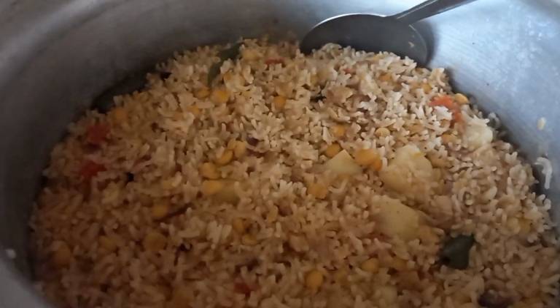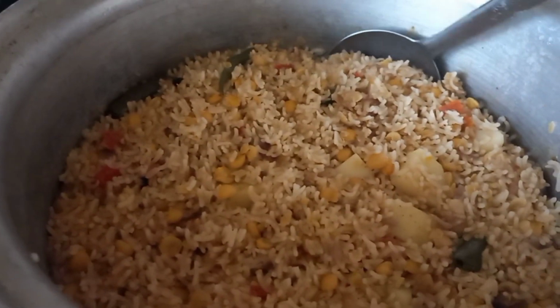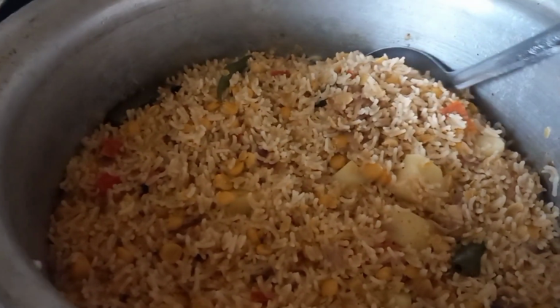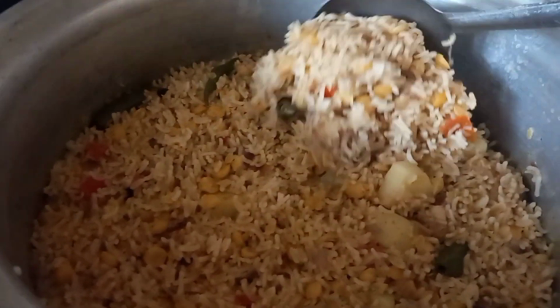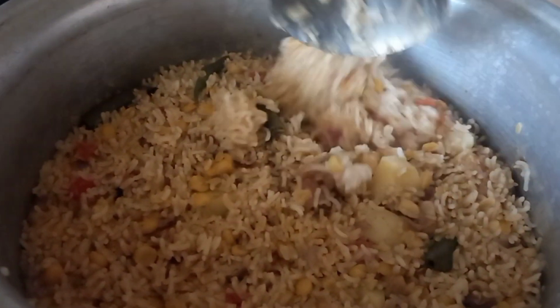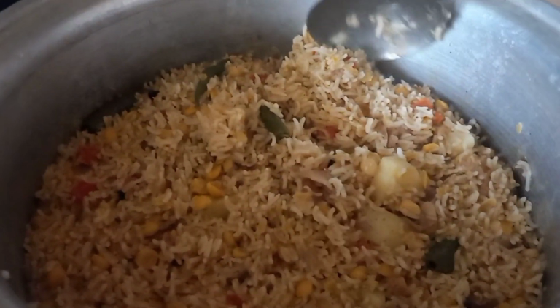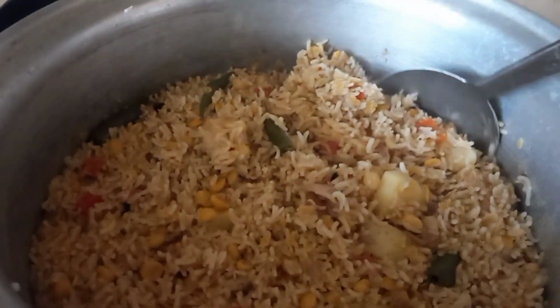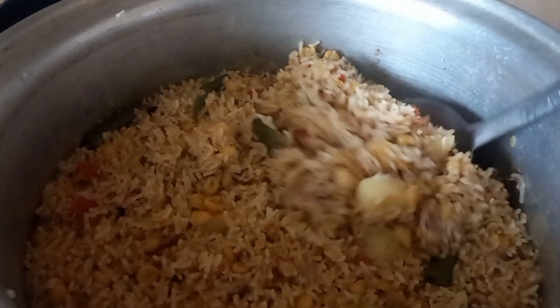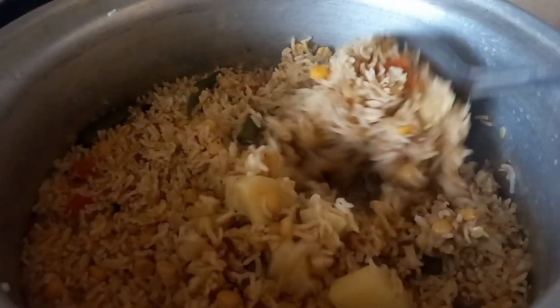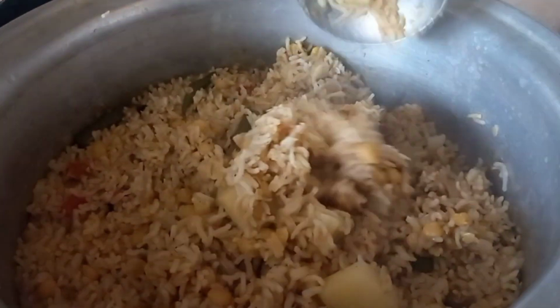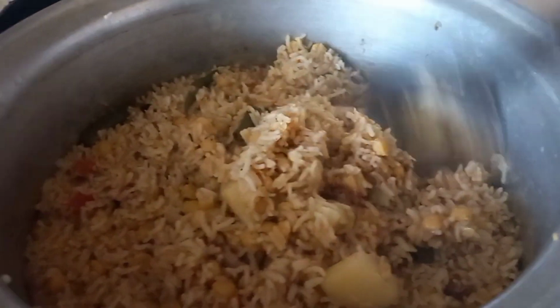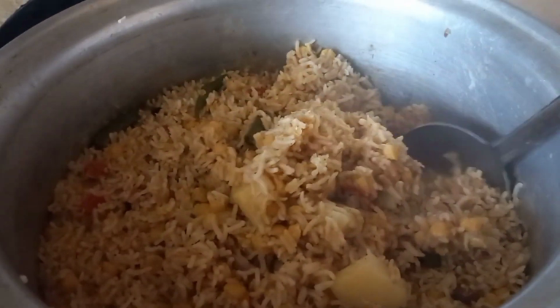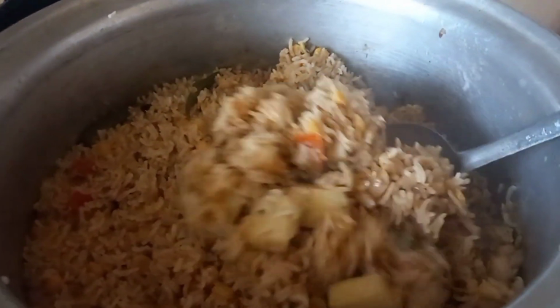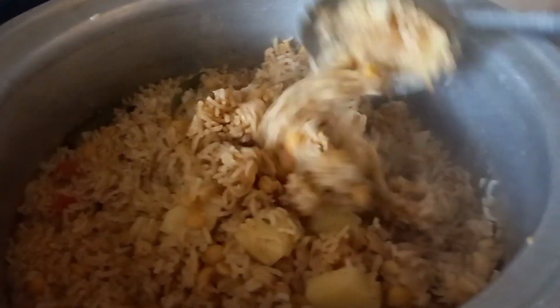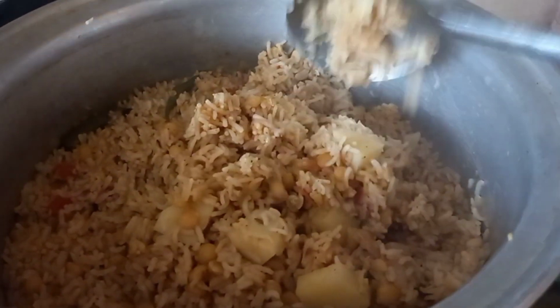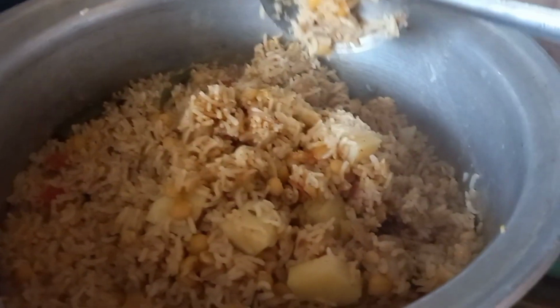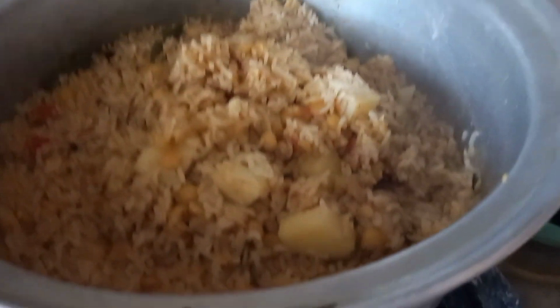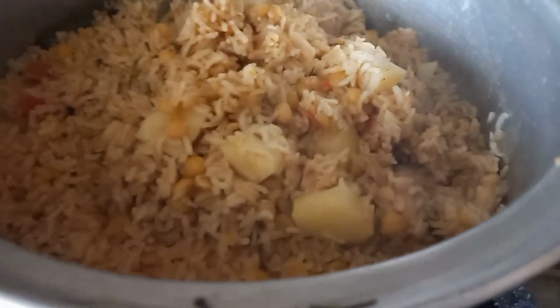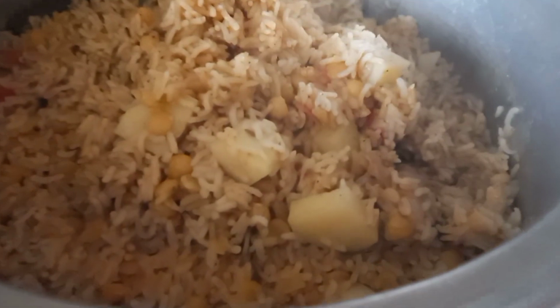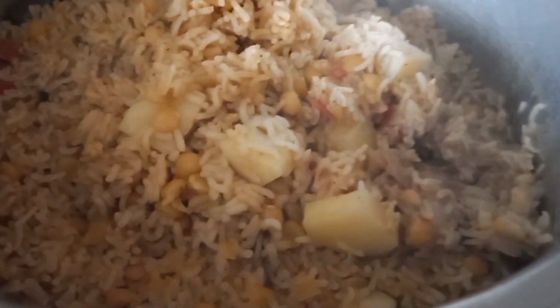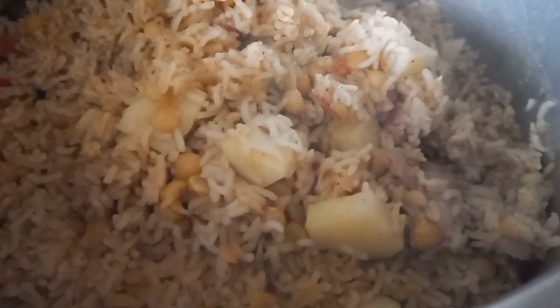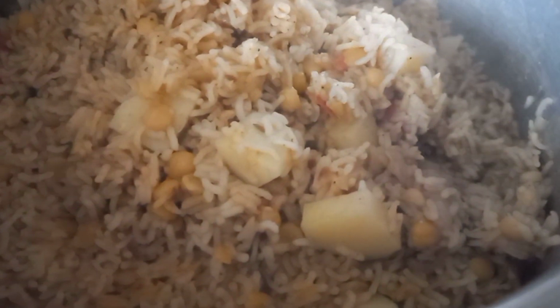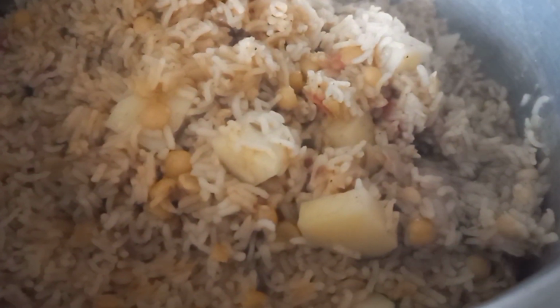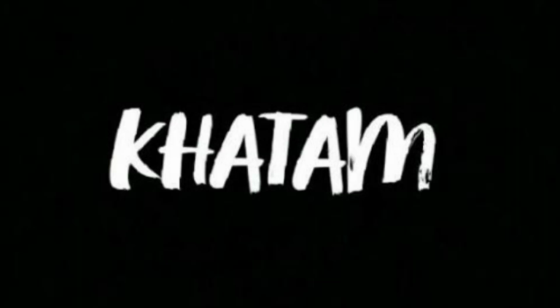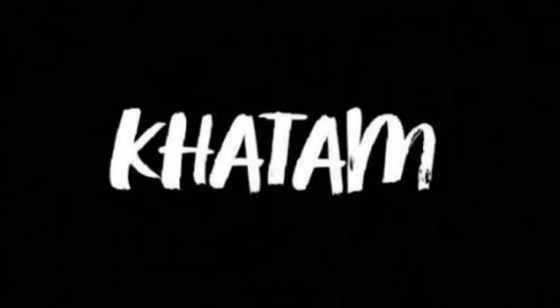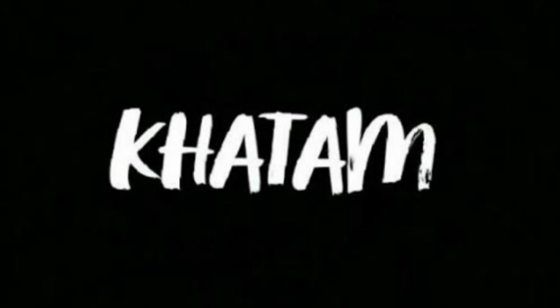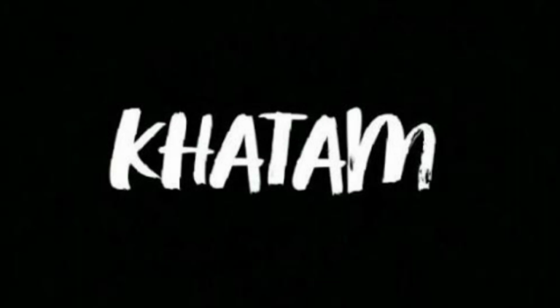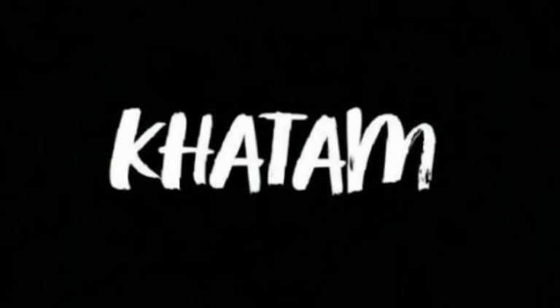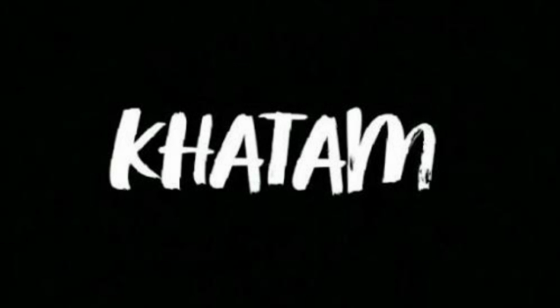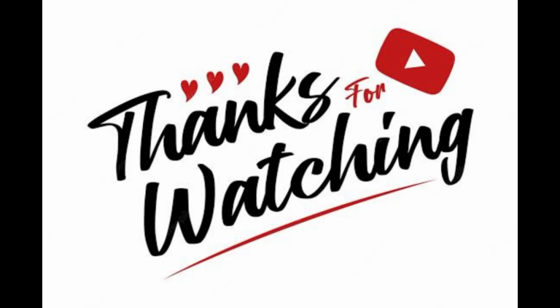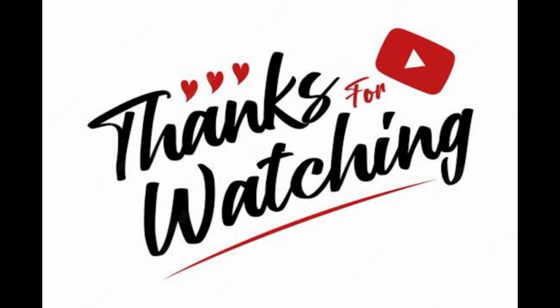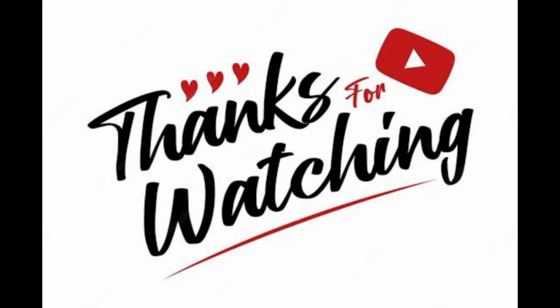I just want to say one thing to you: do subscribe to this channel, like the video, share it with your loved ones. Share this yummy recipe with your friends and family members and don't forget to subscribe to this channel. Peace out, everyone. Allah Hafiz.